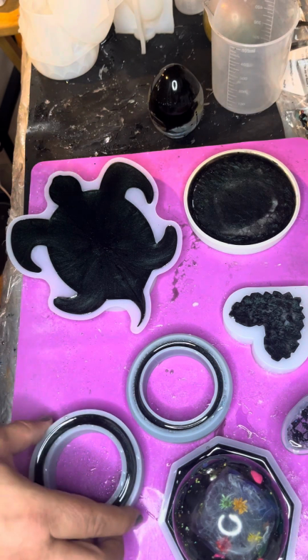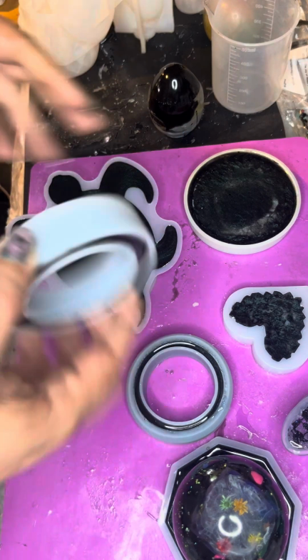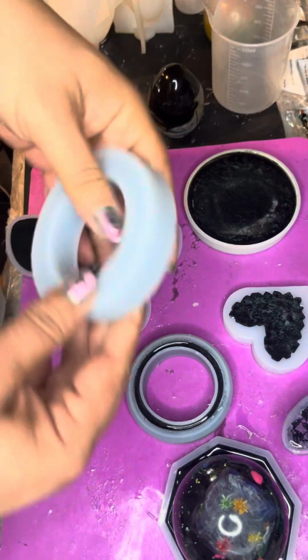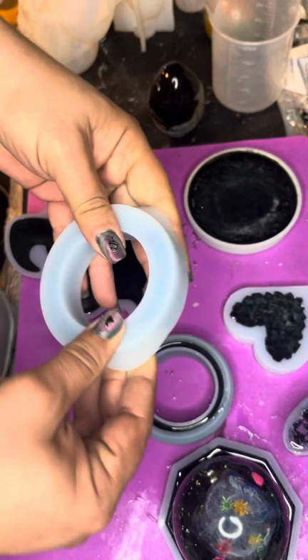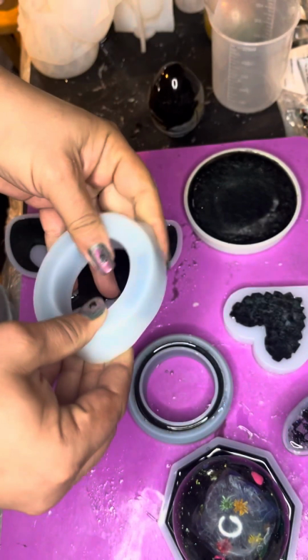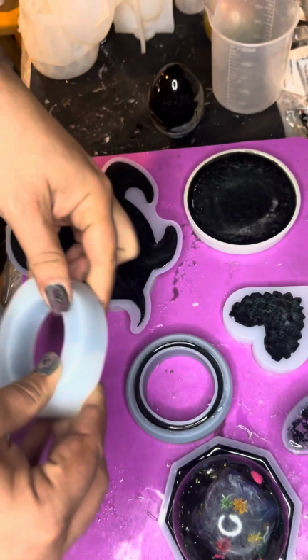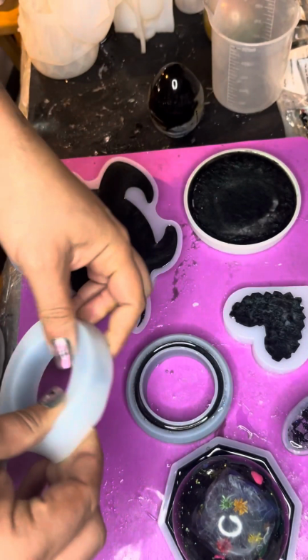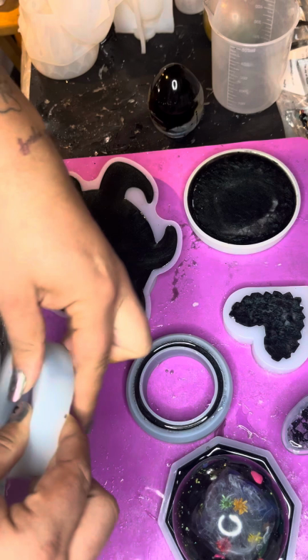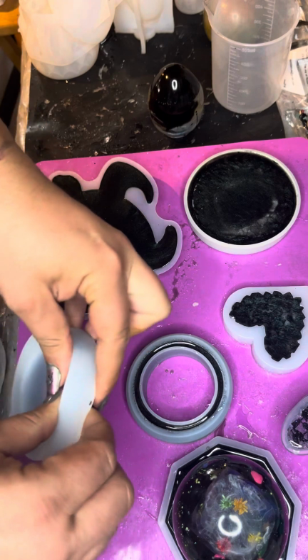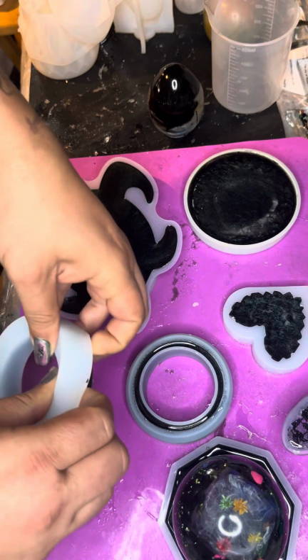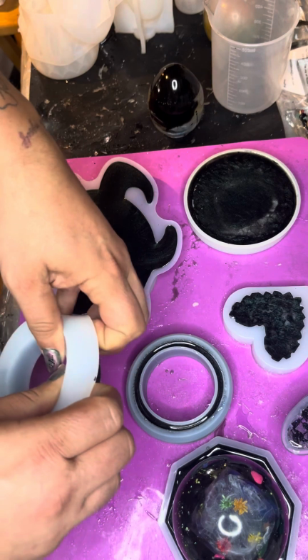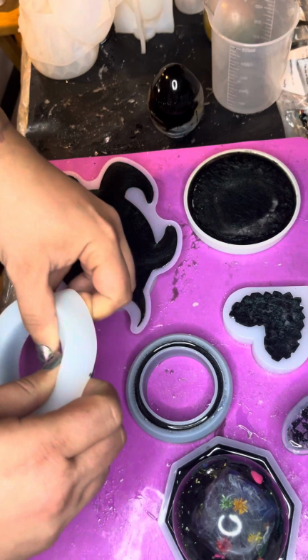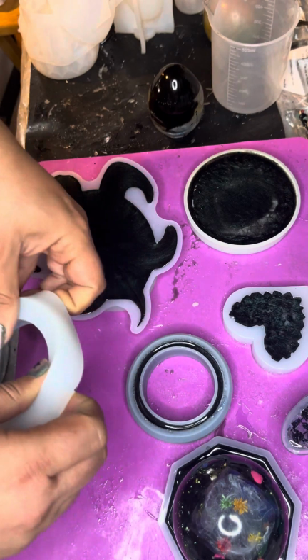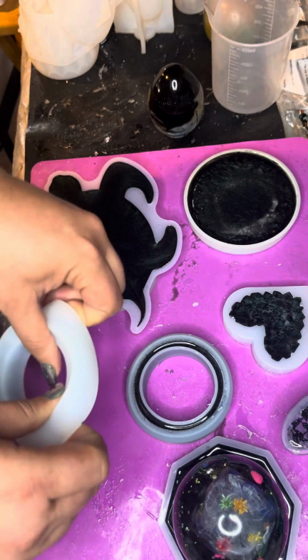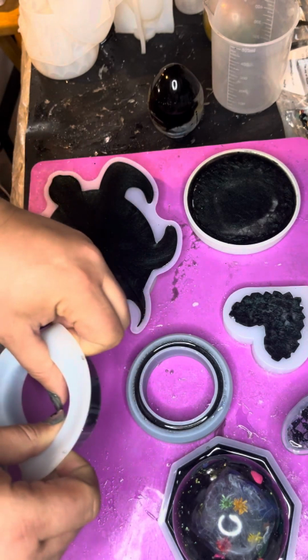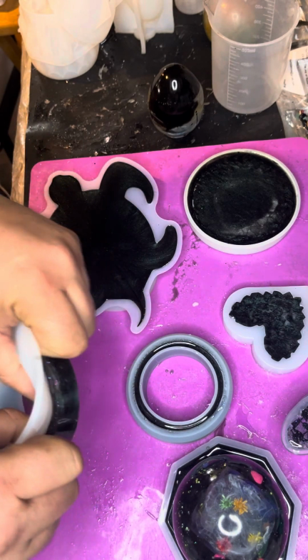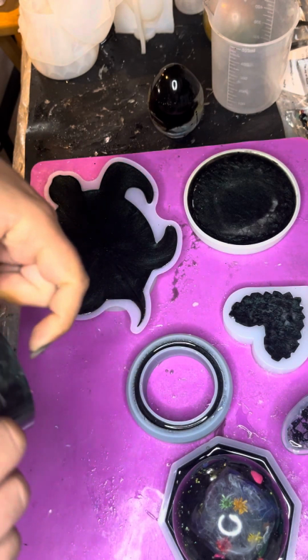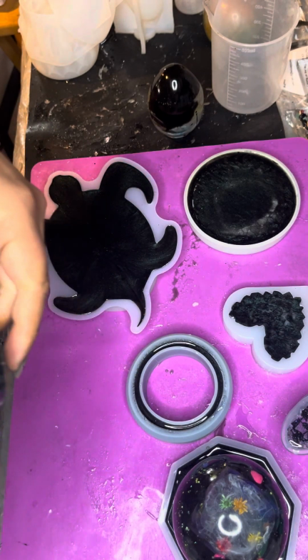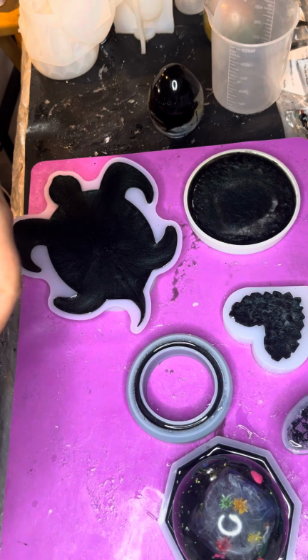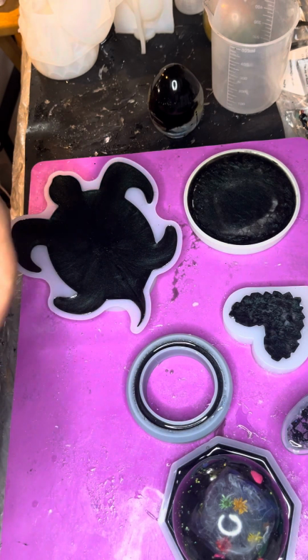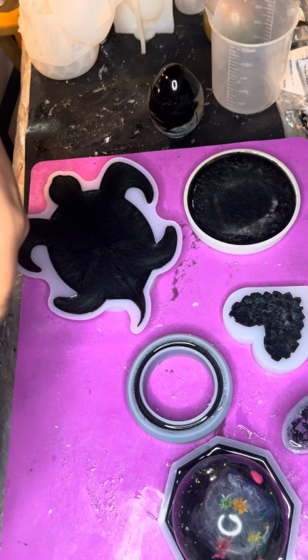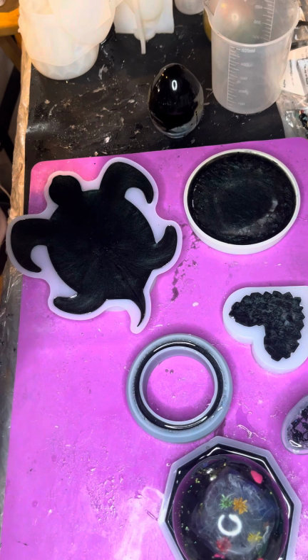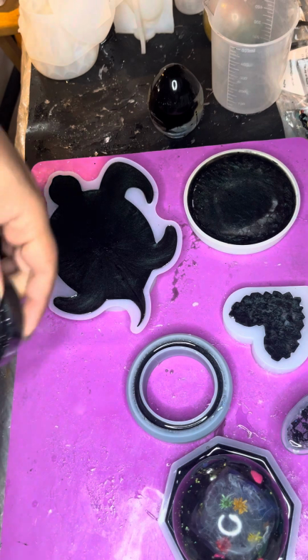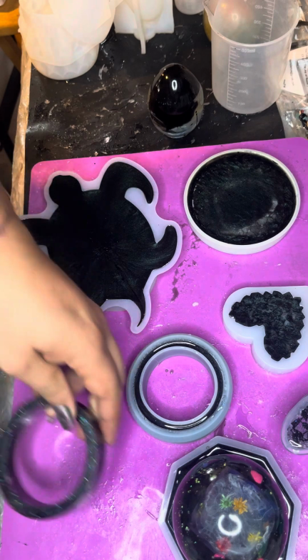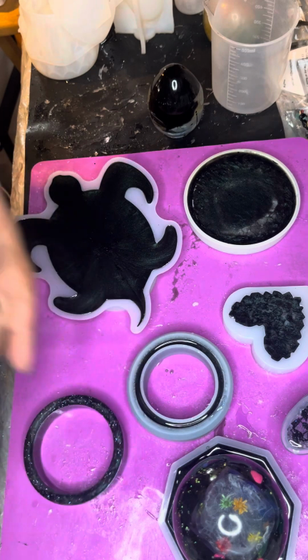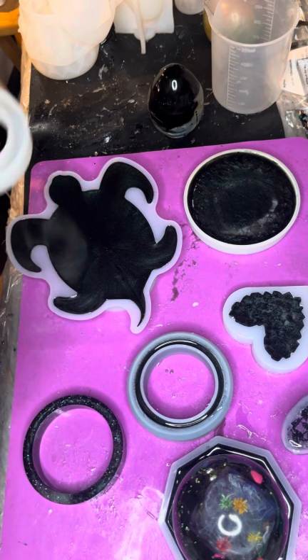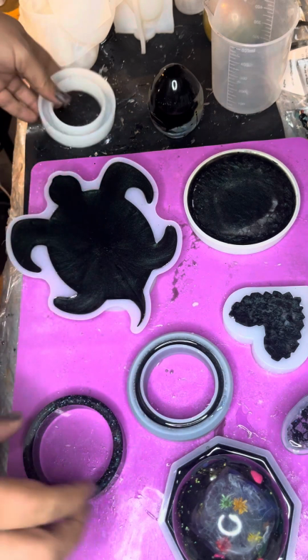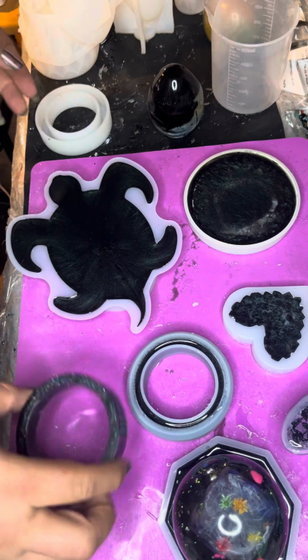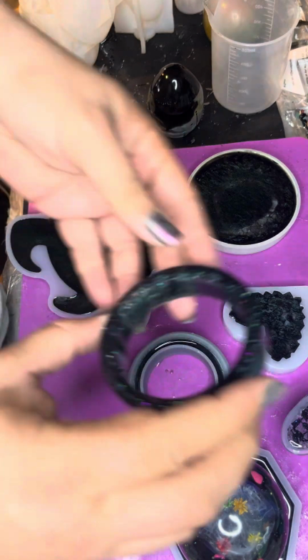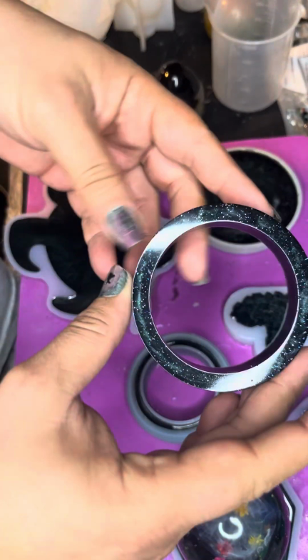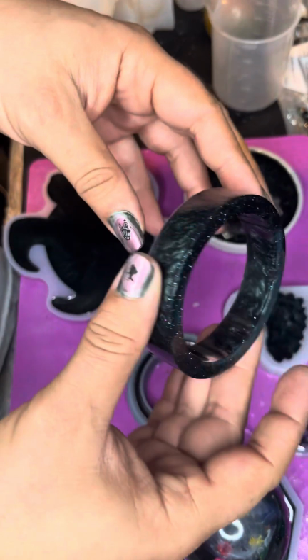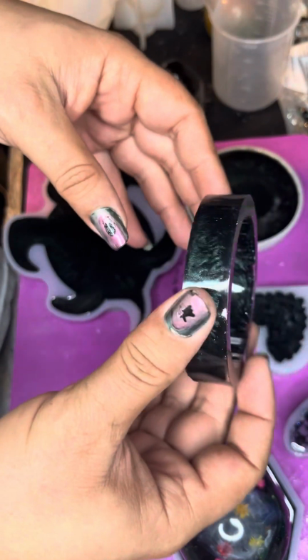So let's see how our little bracelets turned out for the small-wristed community.